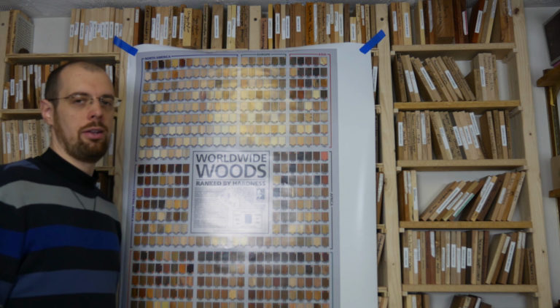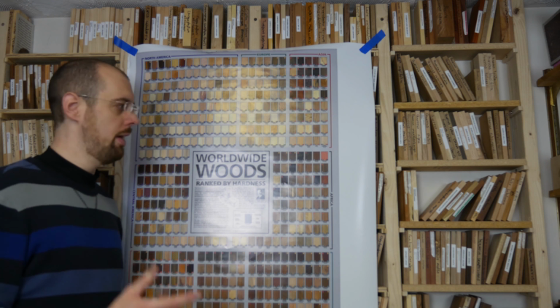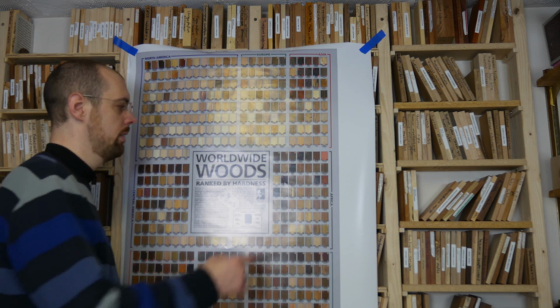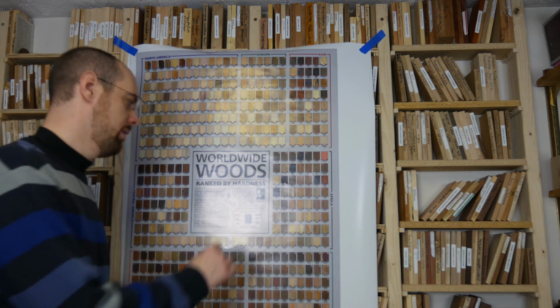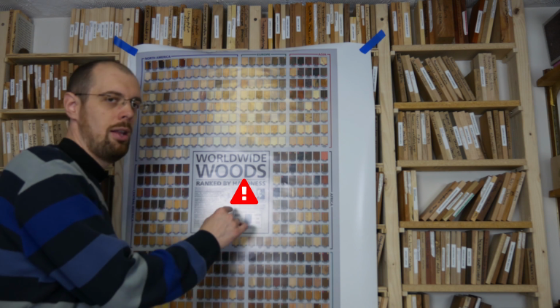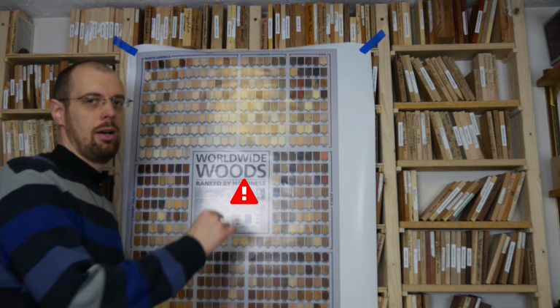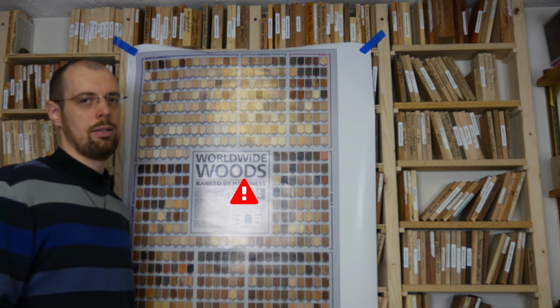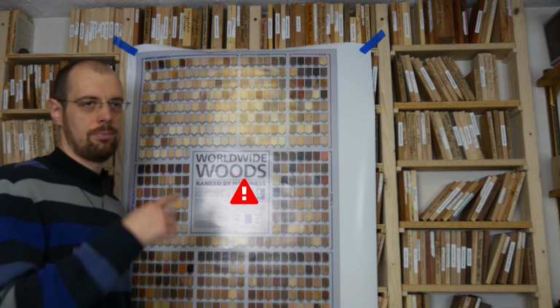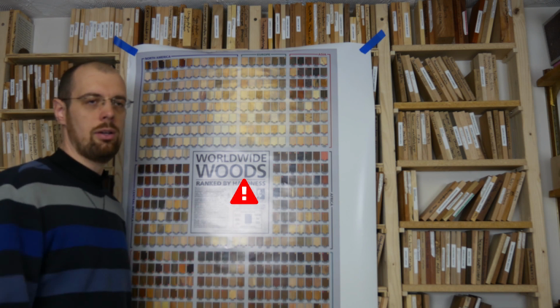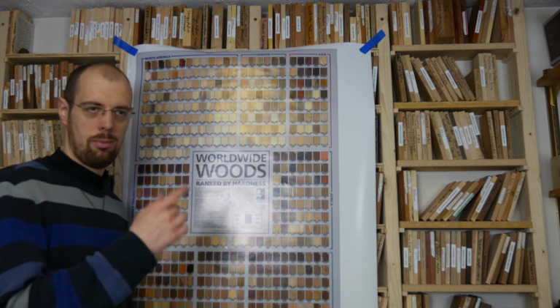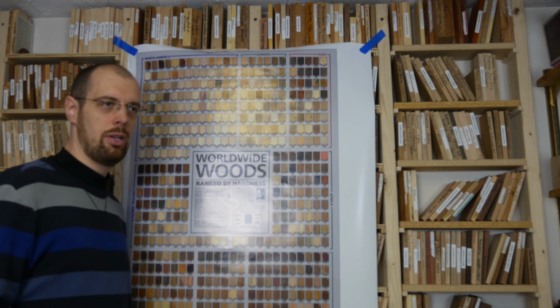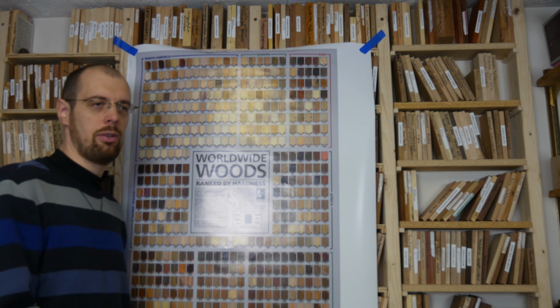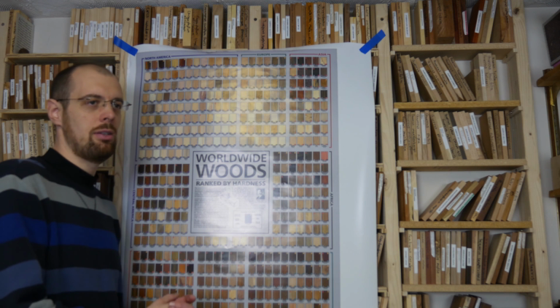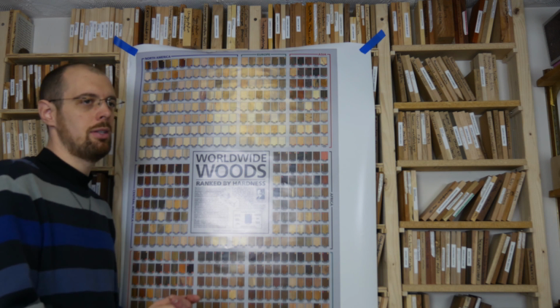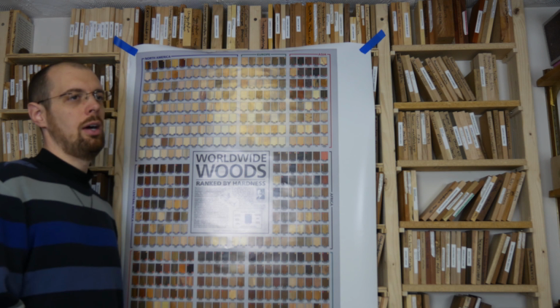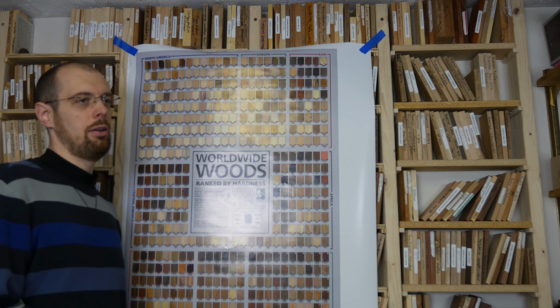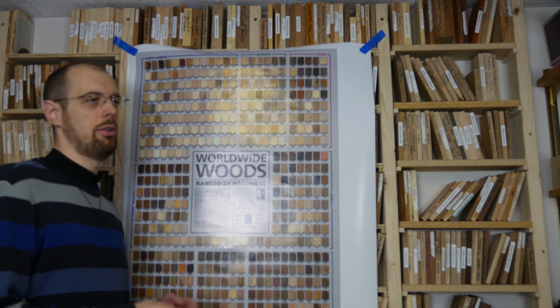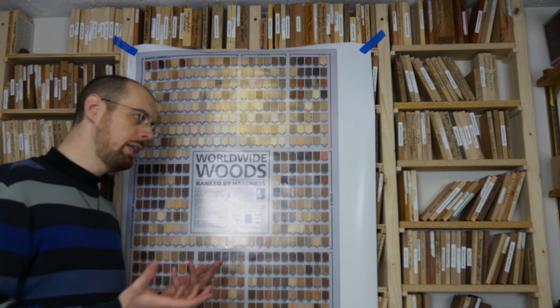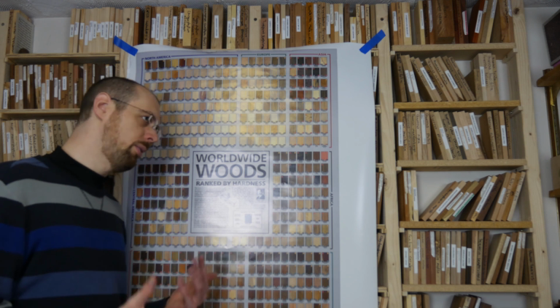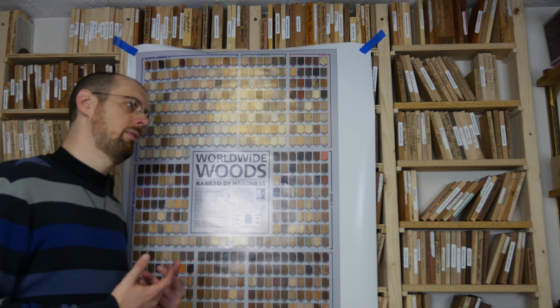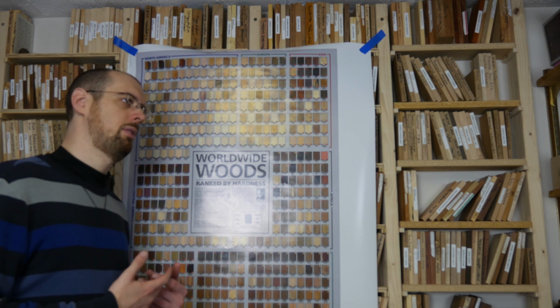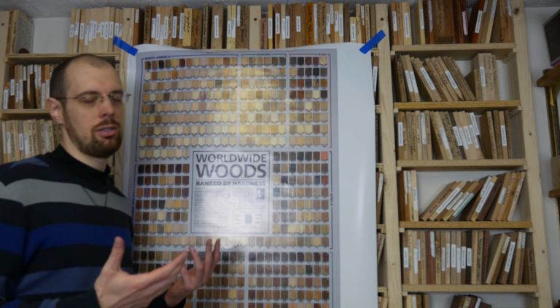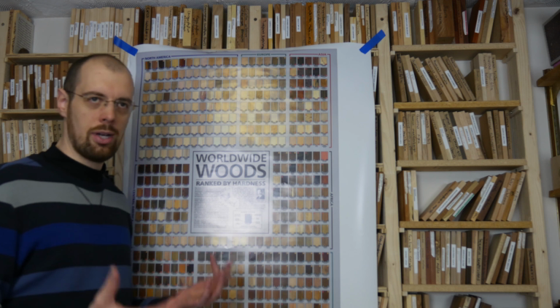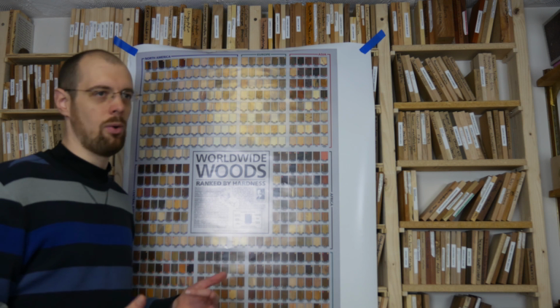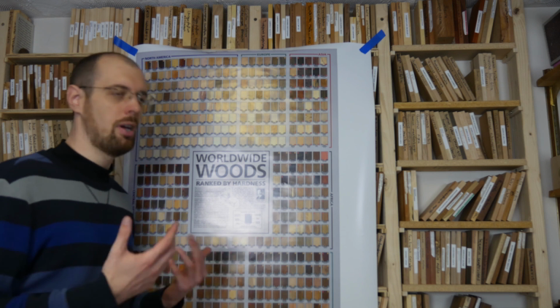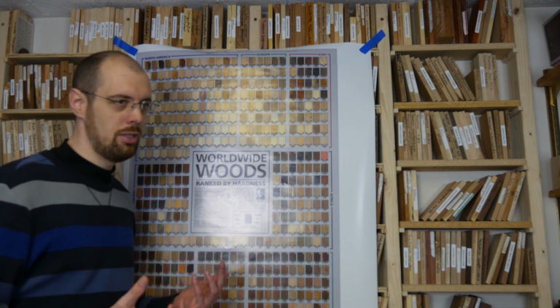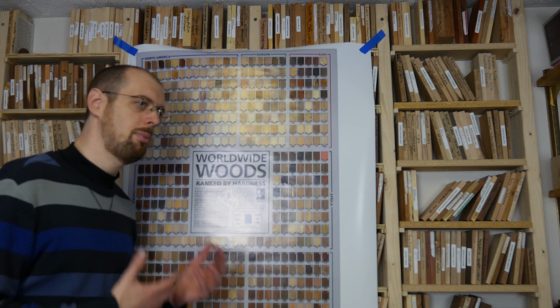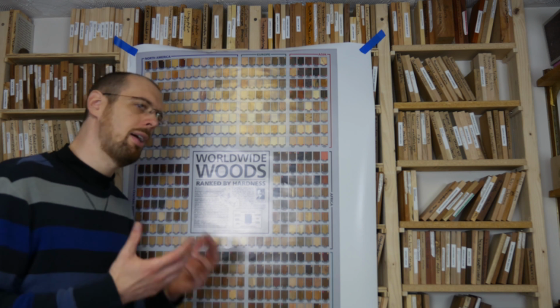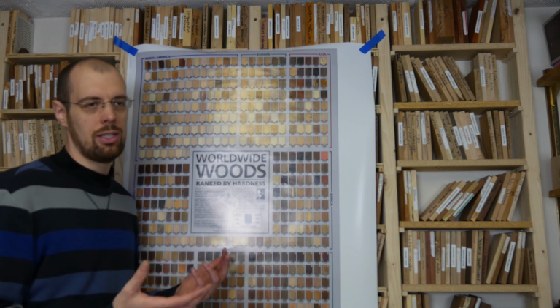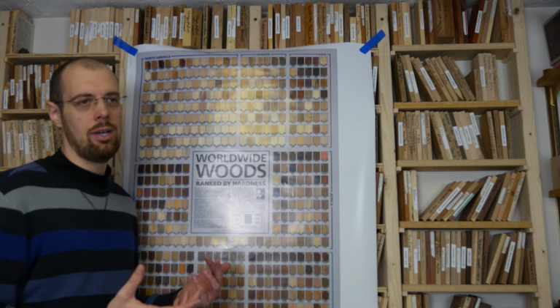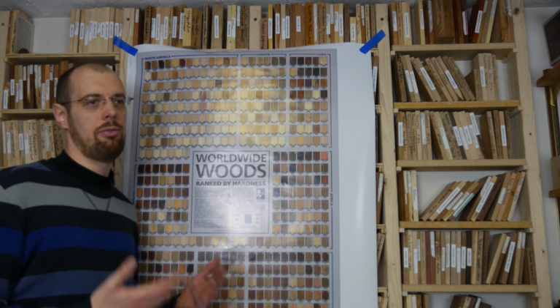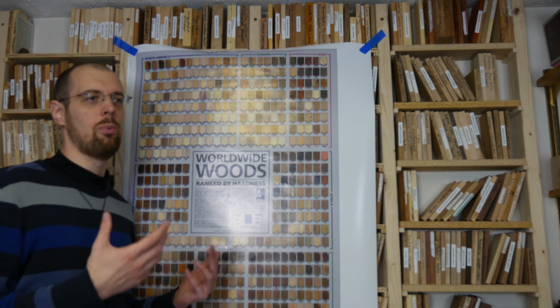Another thing I added is a little red triangle with an exclamation point in the middle. That basically means it's either endangered, commercially restricted, a protected species, or there's some kind of conservation effort for that wood.